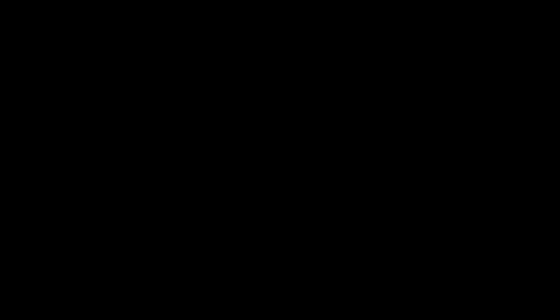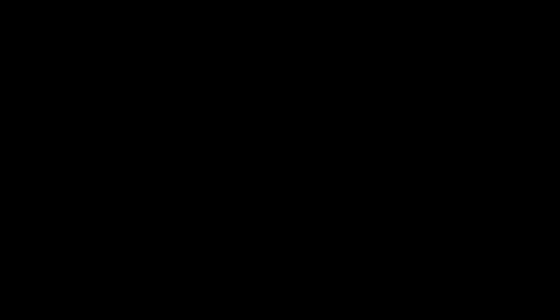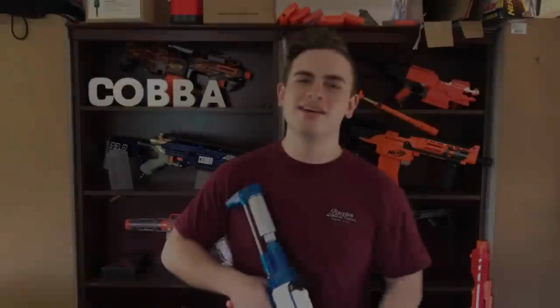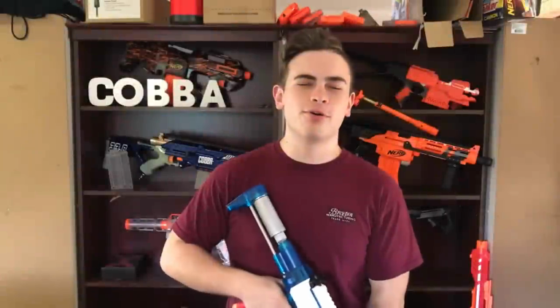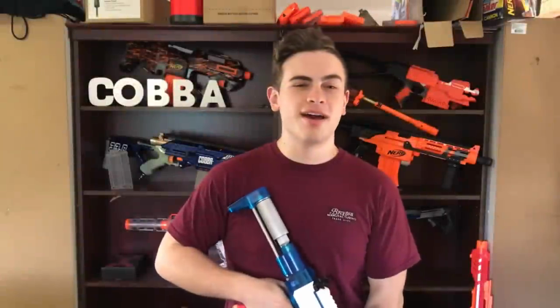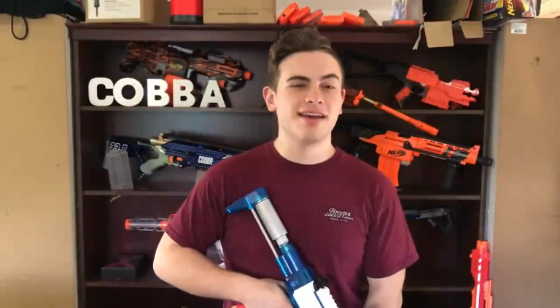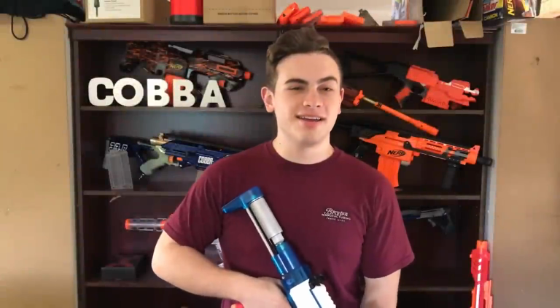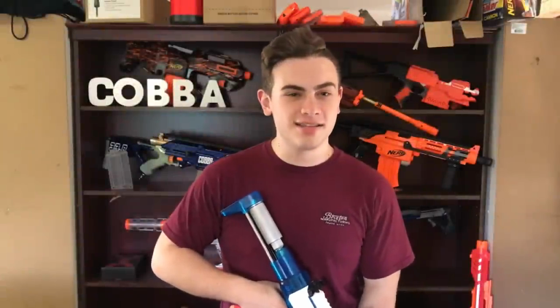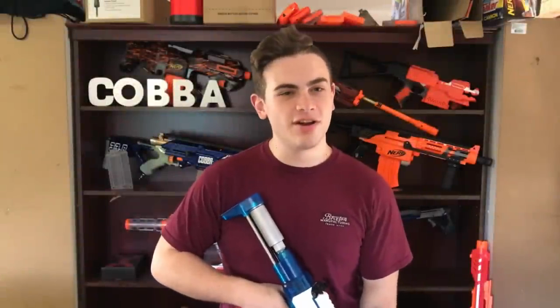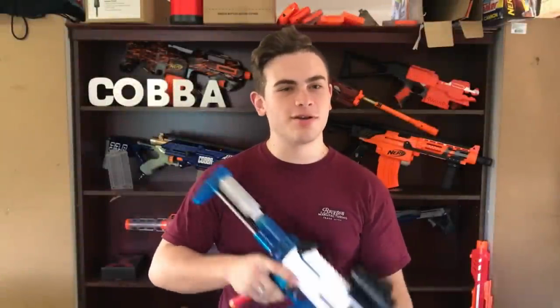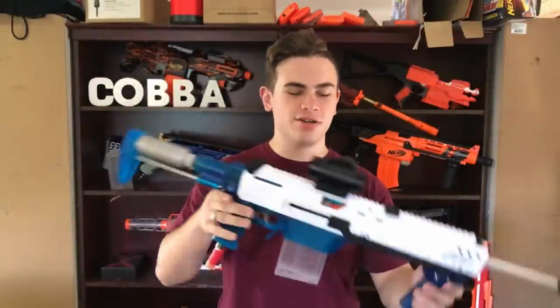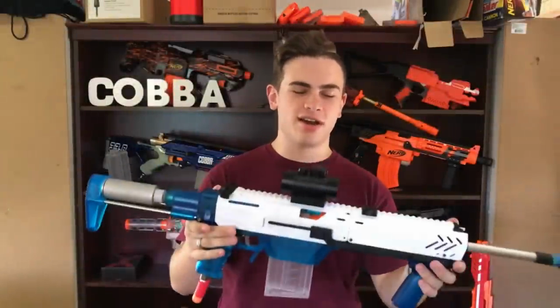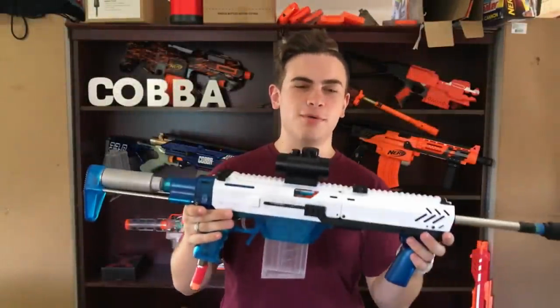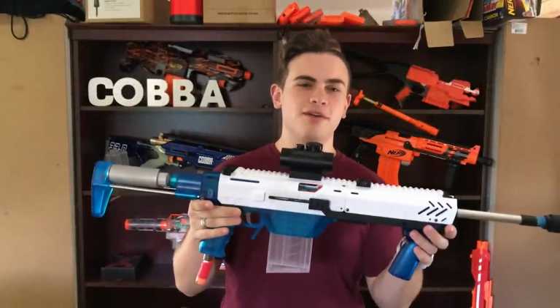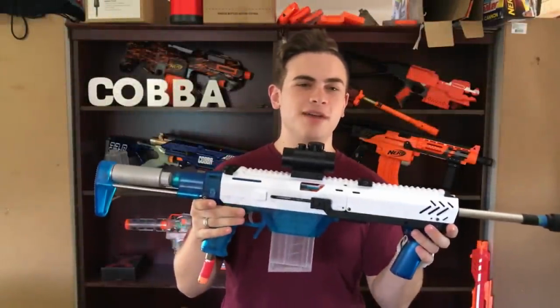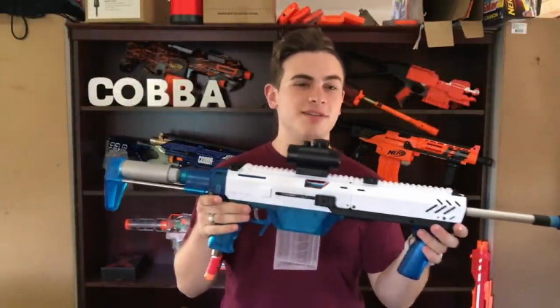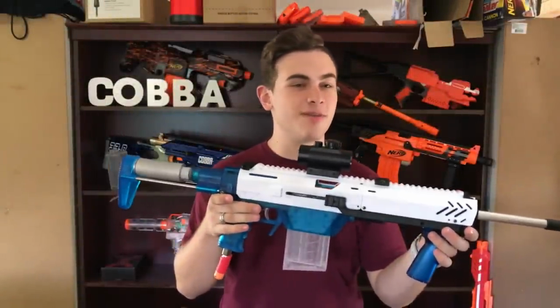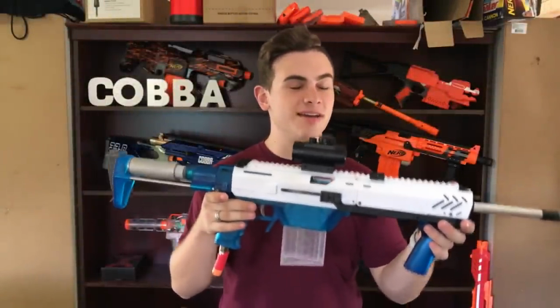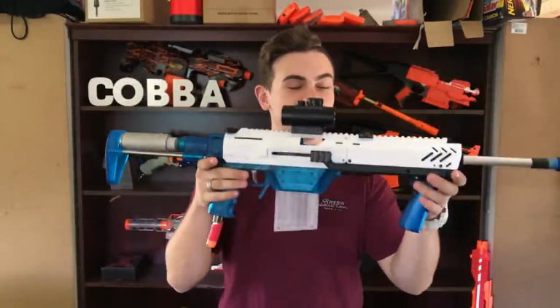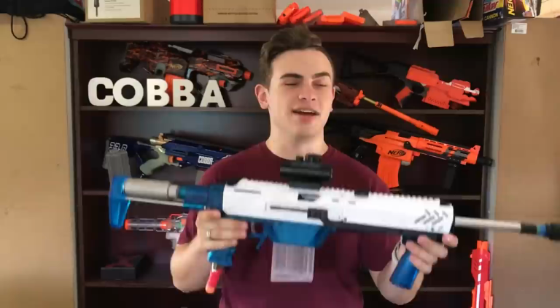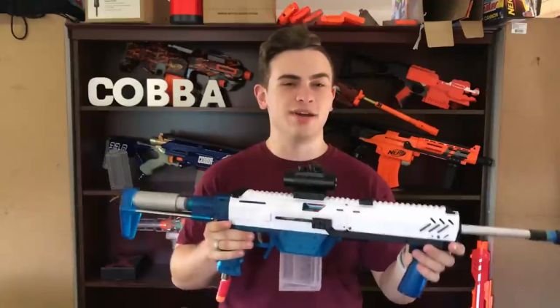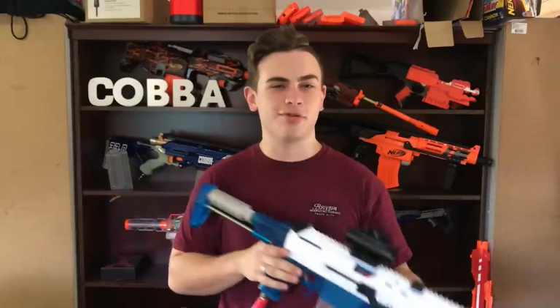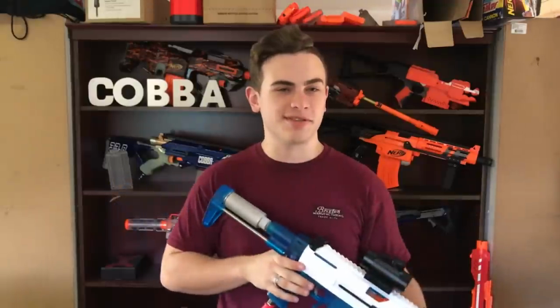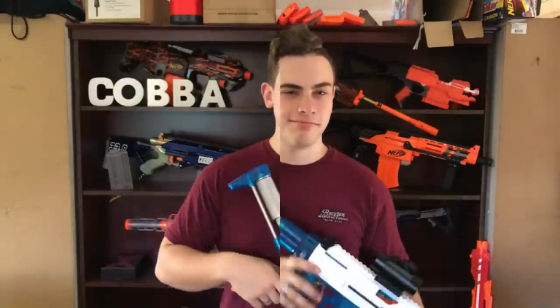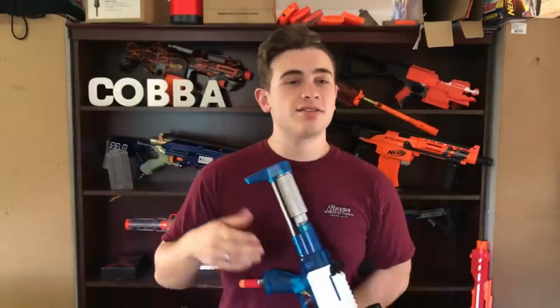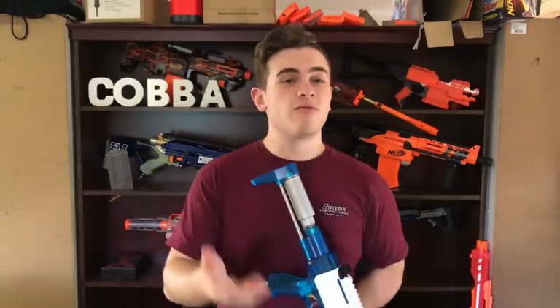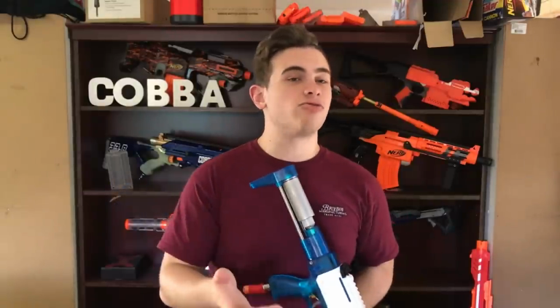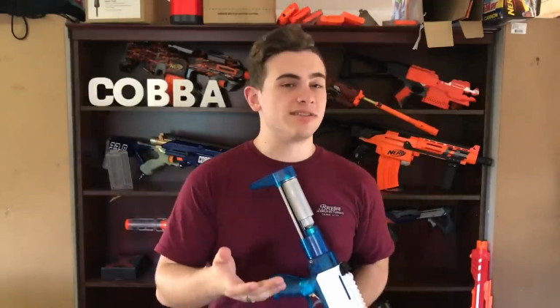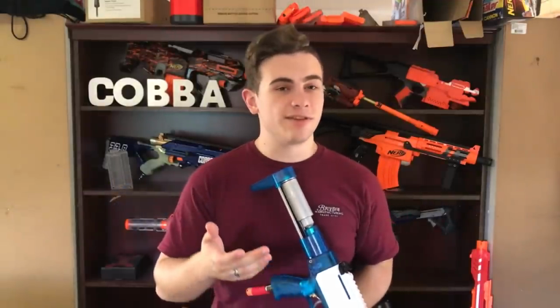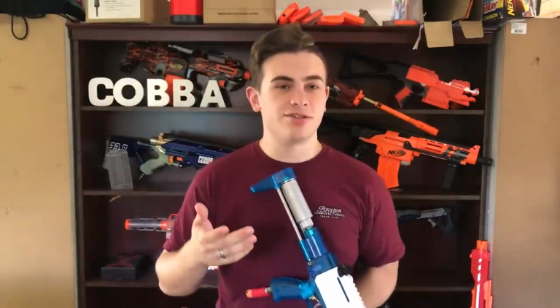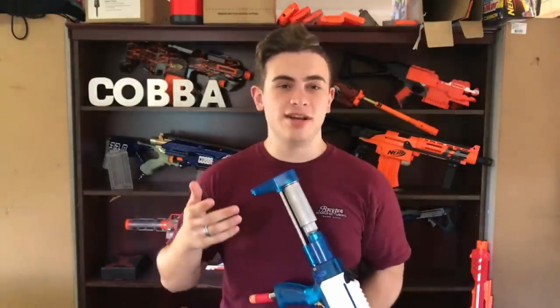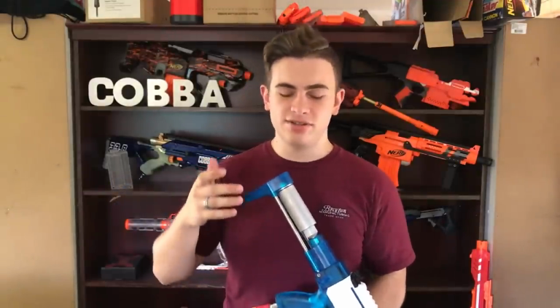G'day guys, welcome back. In this video I'm going to show you a couple of little updates I've made to the HPA Prophecy. Let's start off with the reason for these changes.